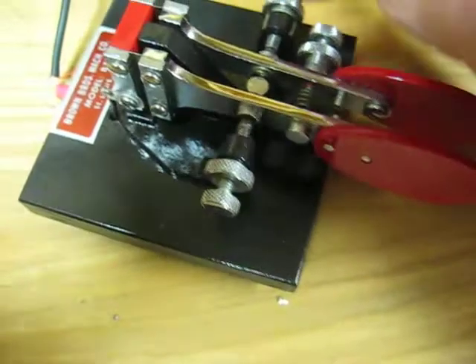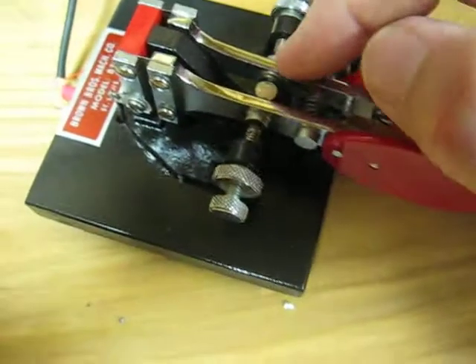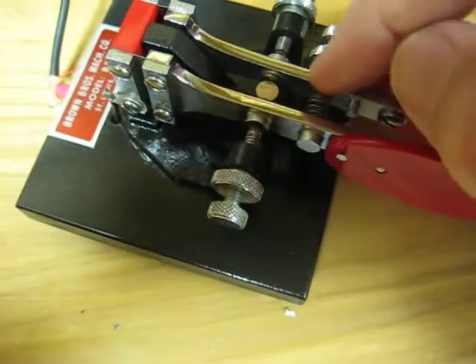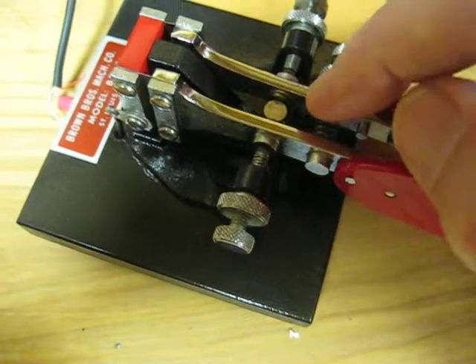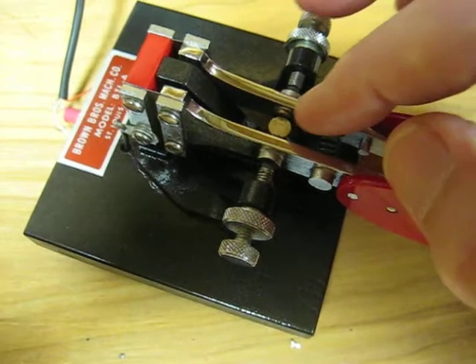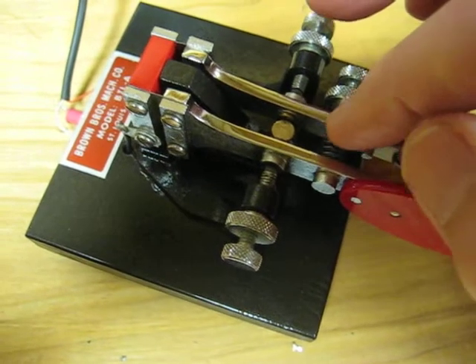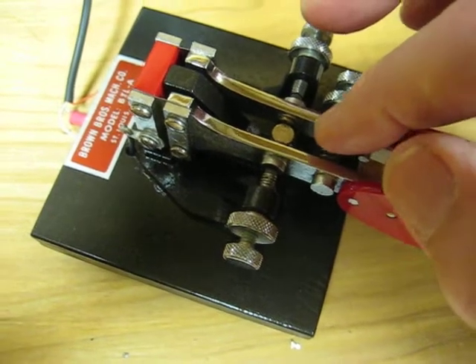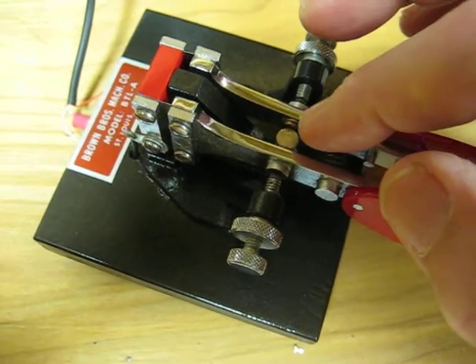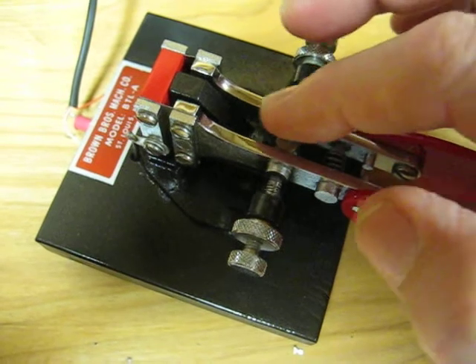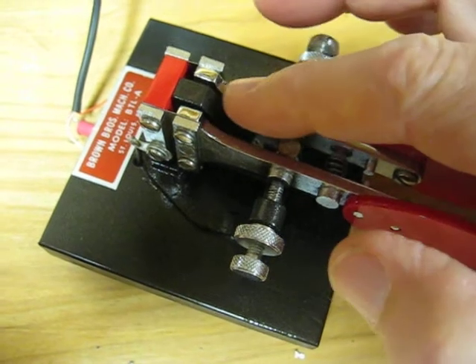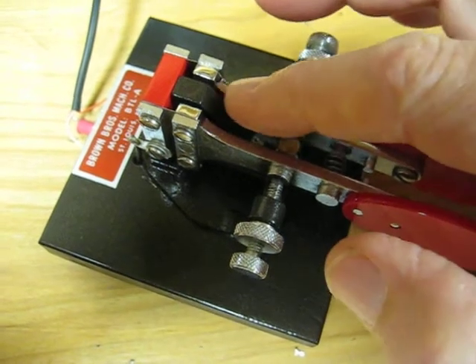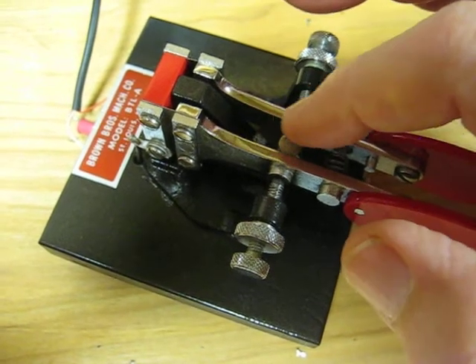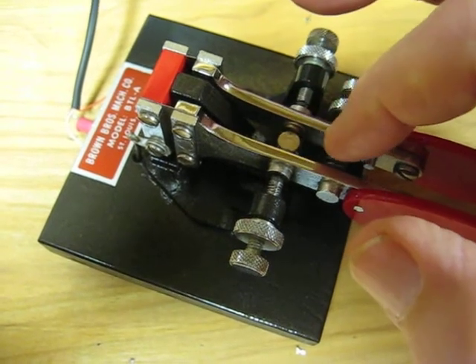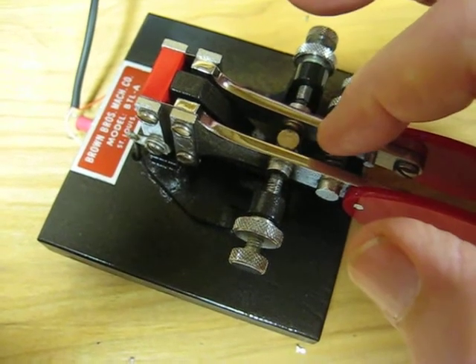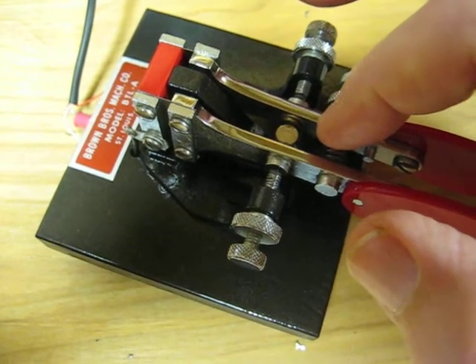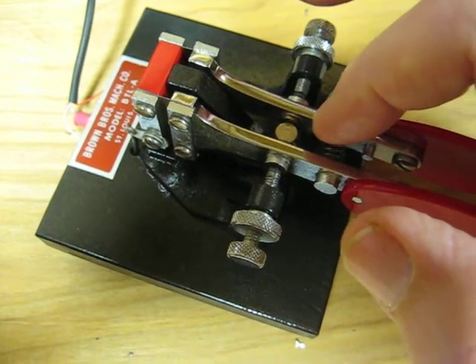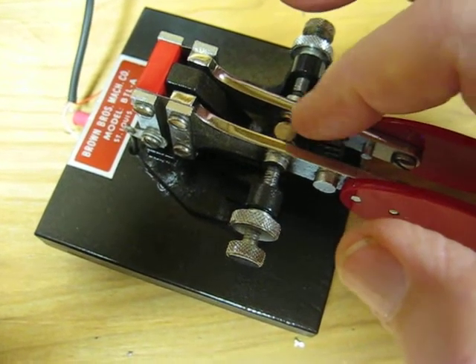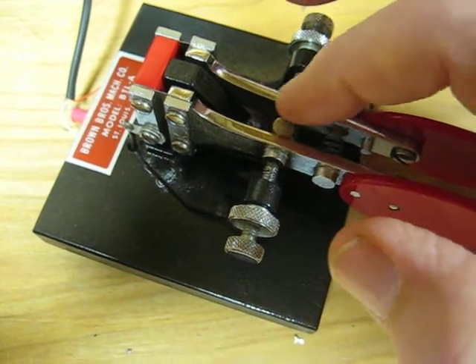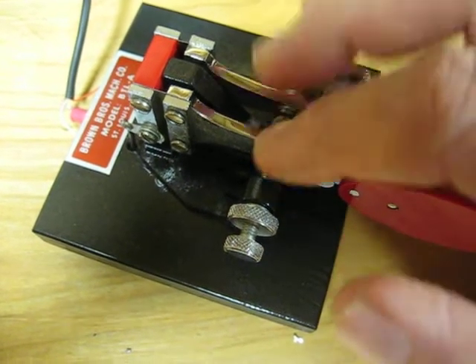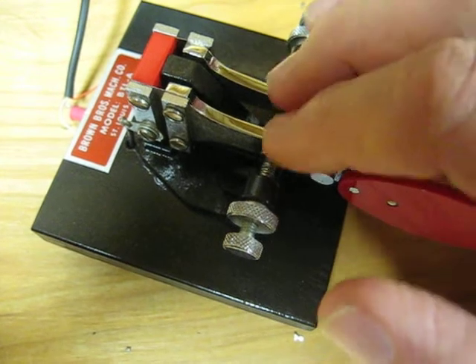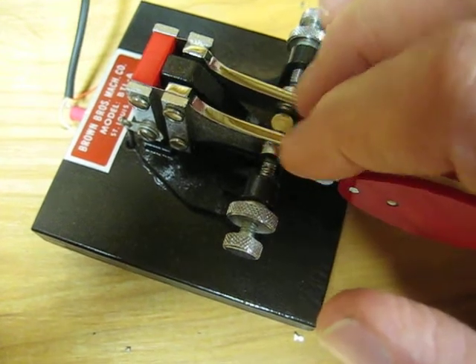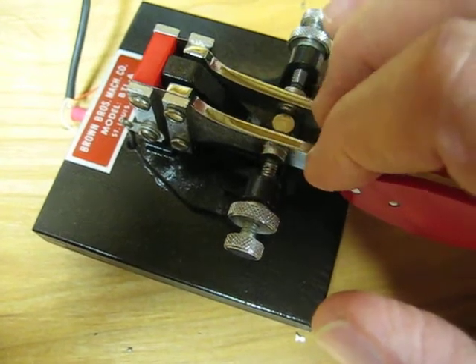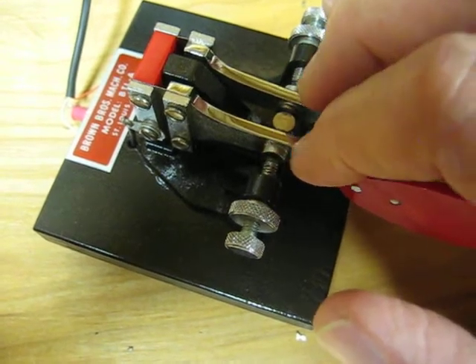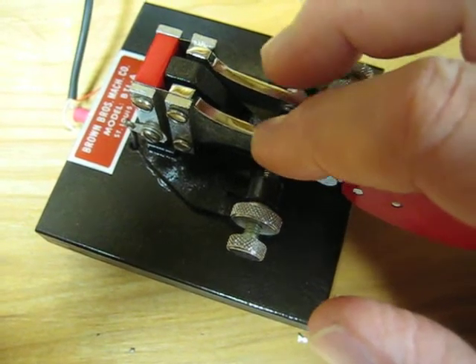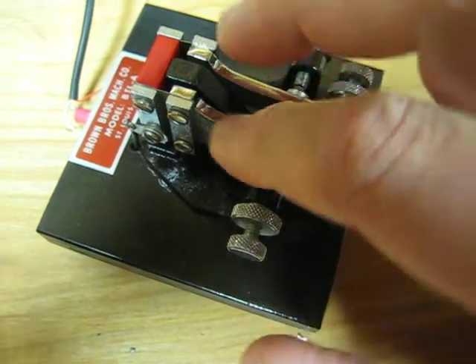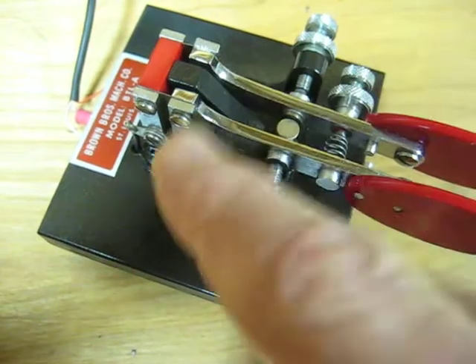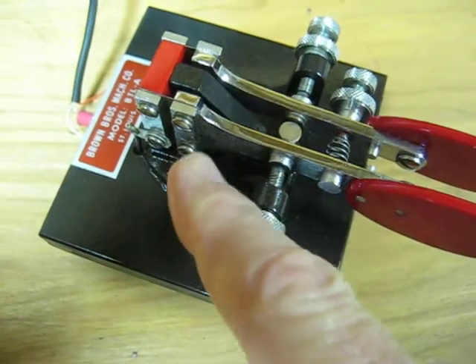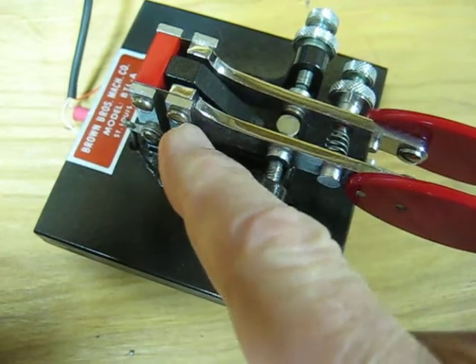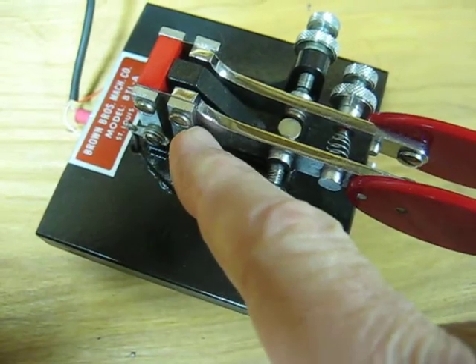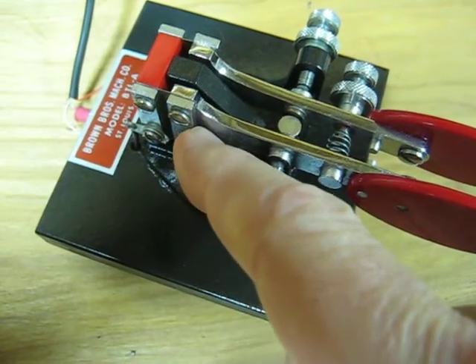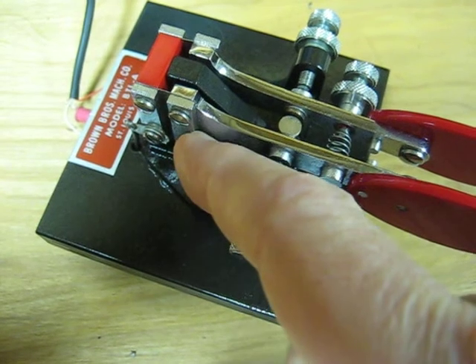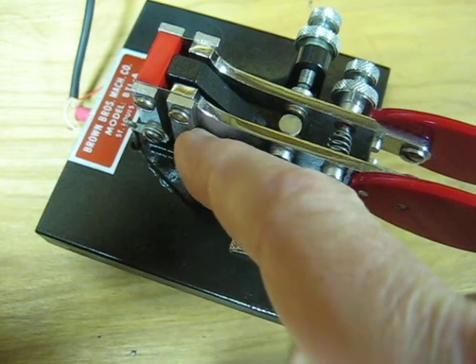You'll notice that it does not have any mechanical pivots. There are no bearings, no sleeves, no nothing here. It's just a solid lever and it goes back to a piece of spring steel.